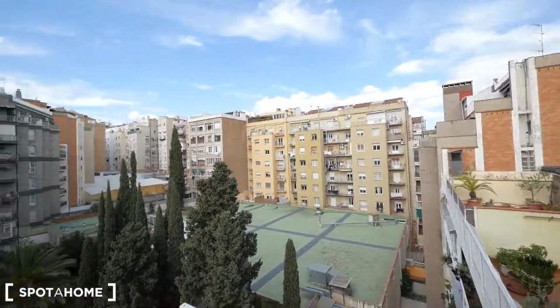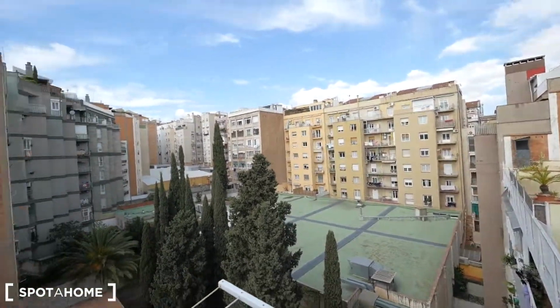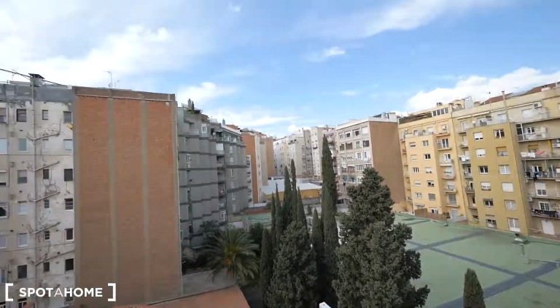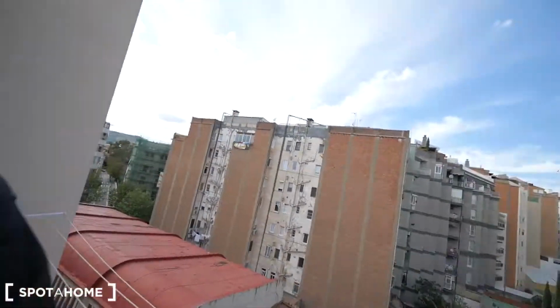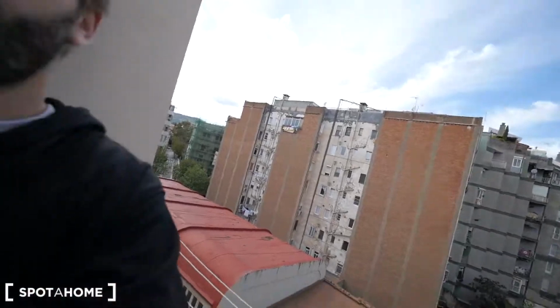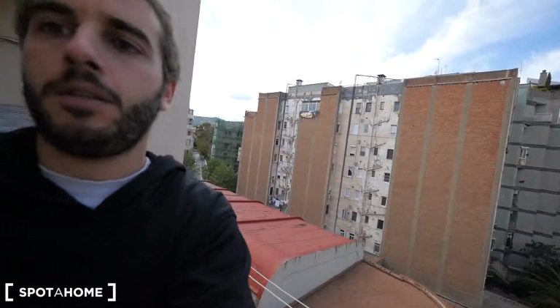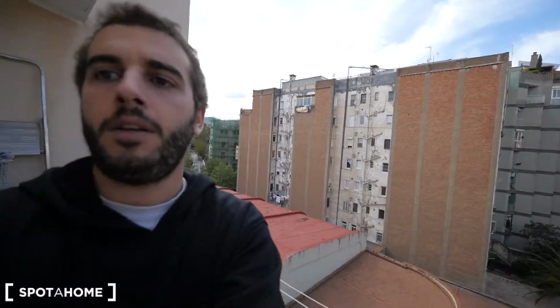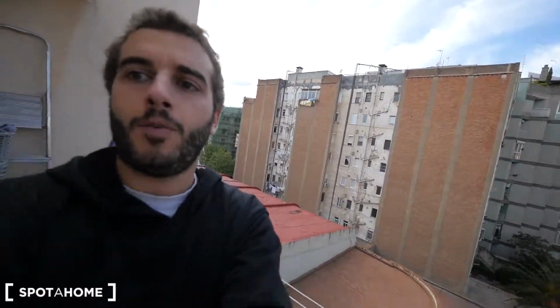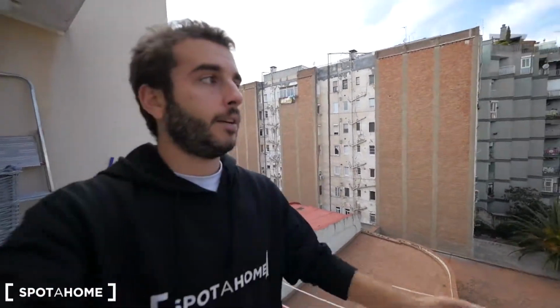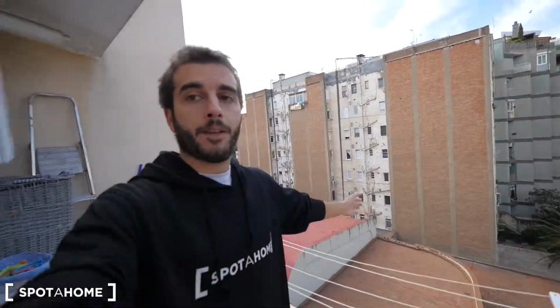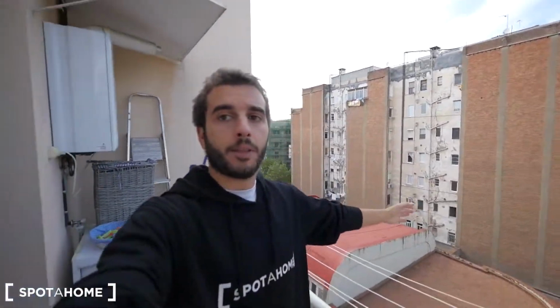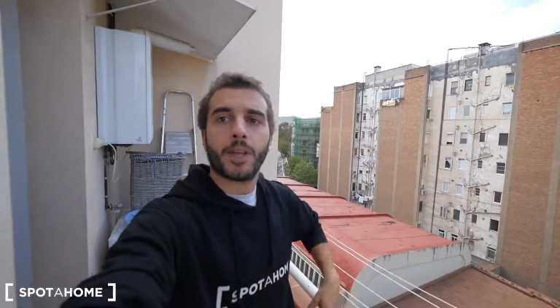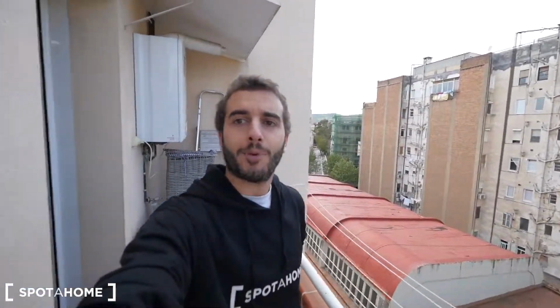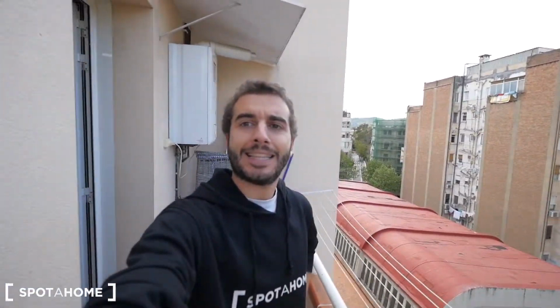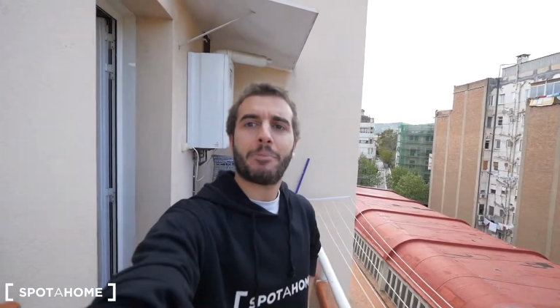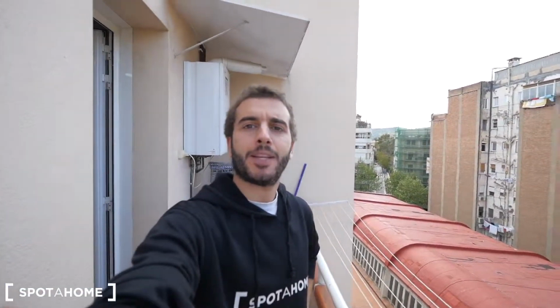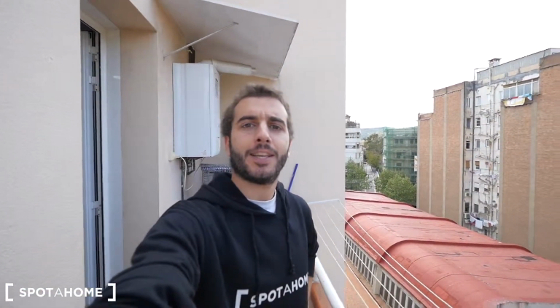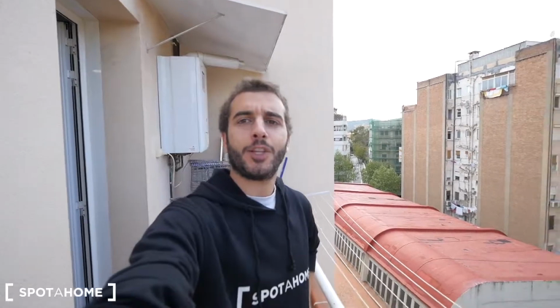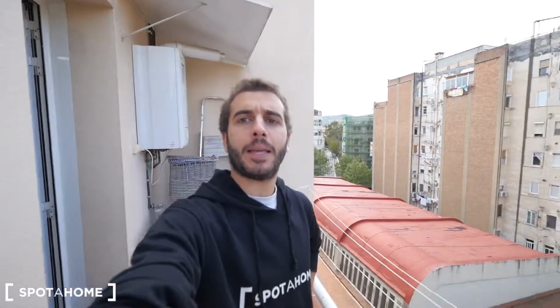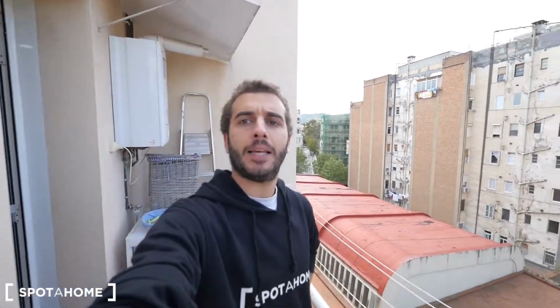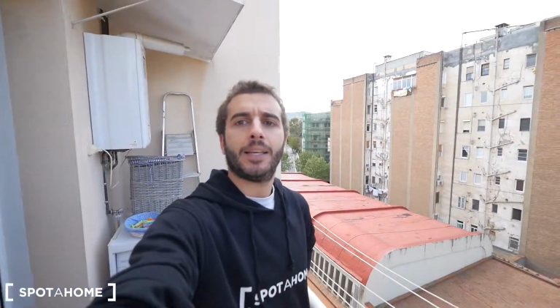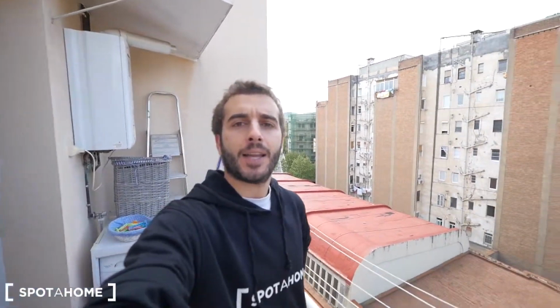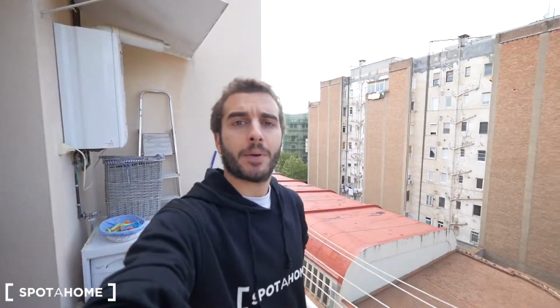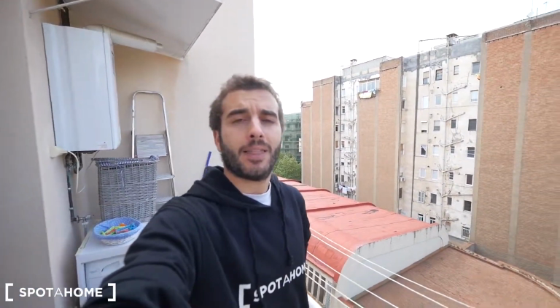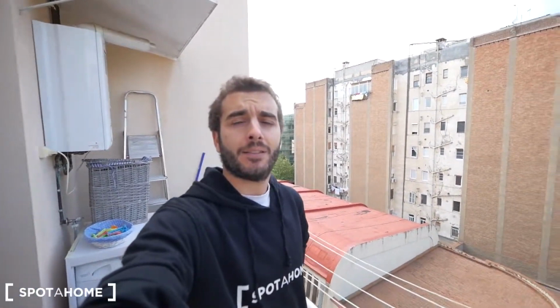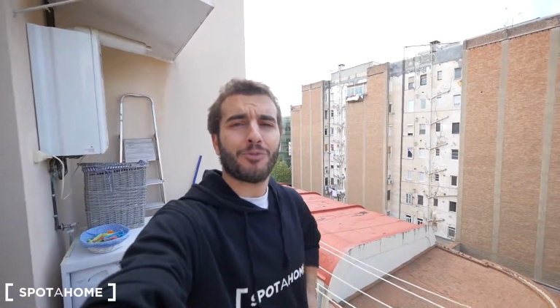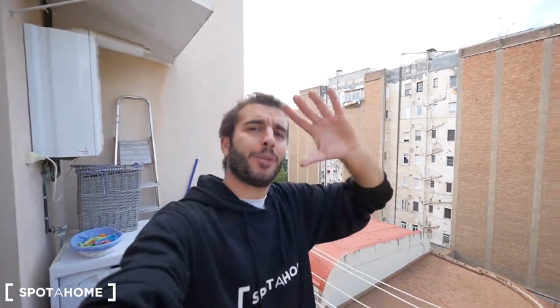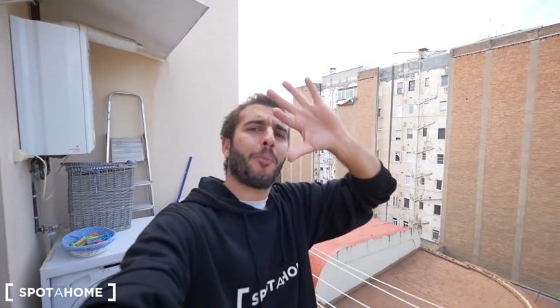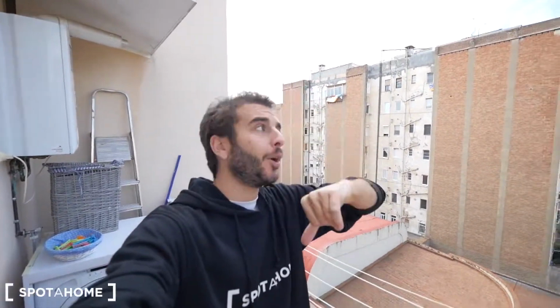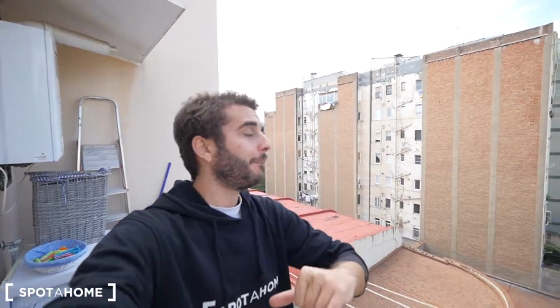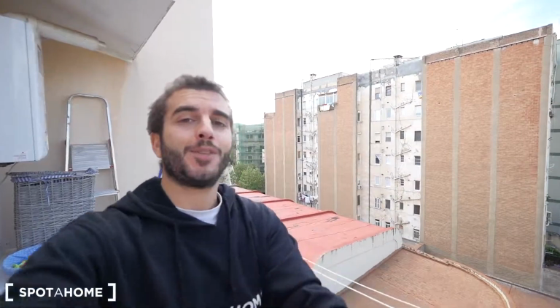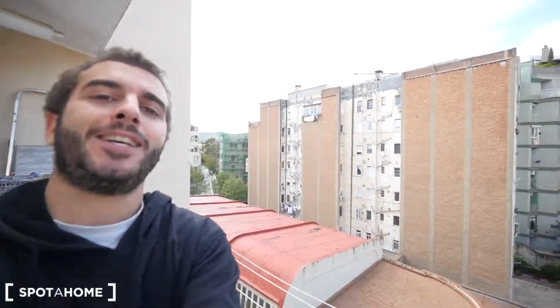That's it guys, we finish right here the video. I hope you like this apartment on Street Crevinkel in Sarrià, San Gervasi. See you soon at Spotahome. See you guys.